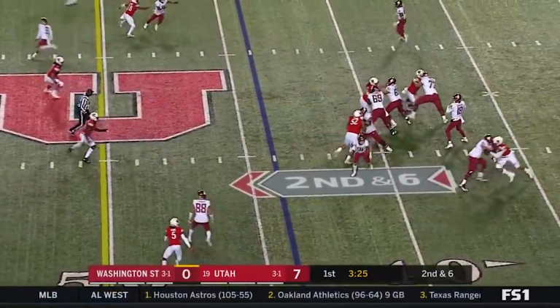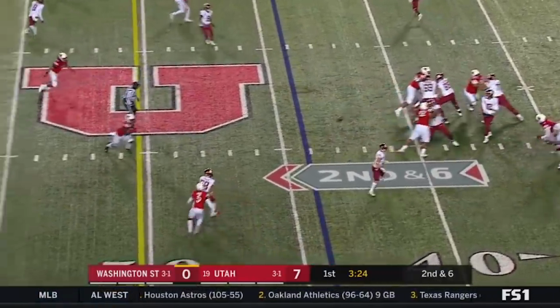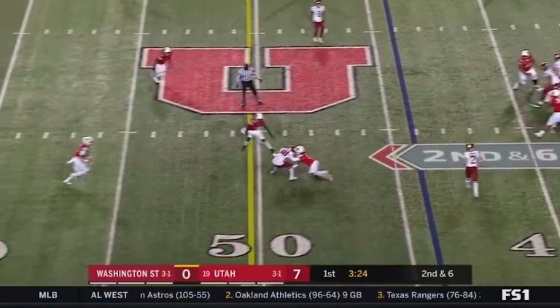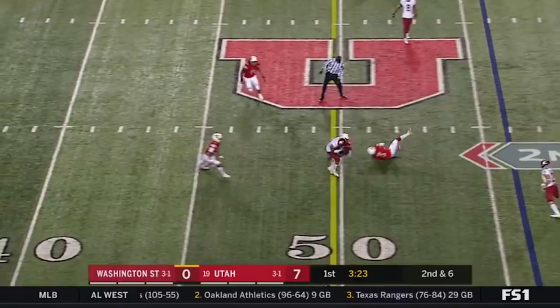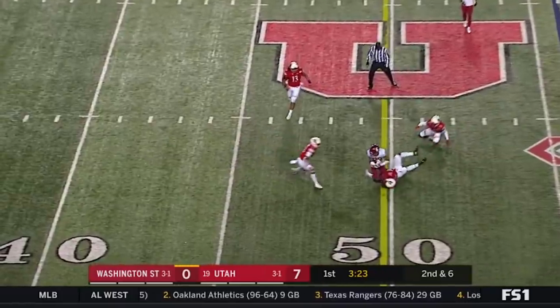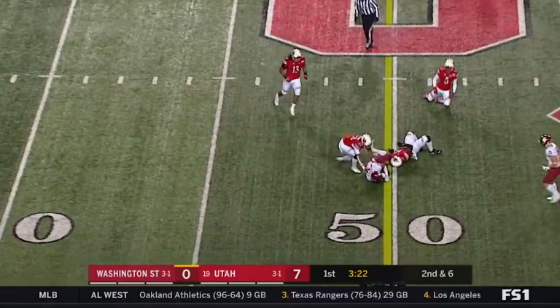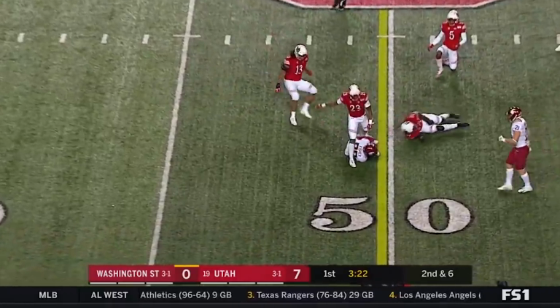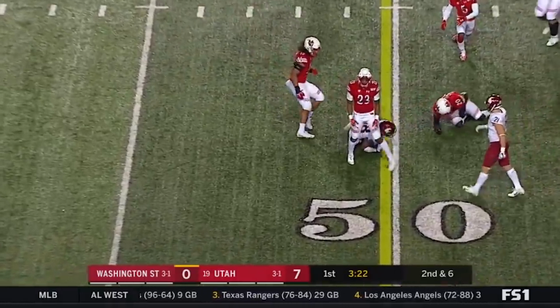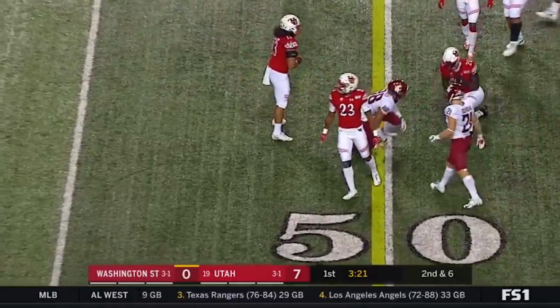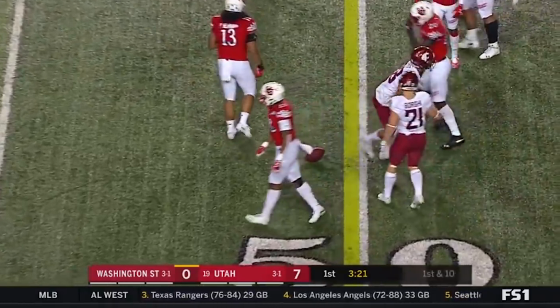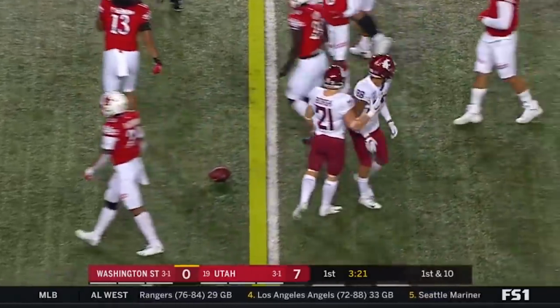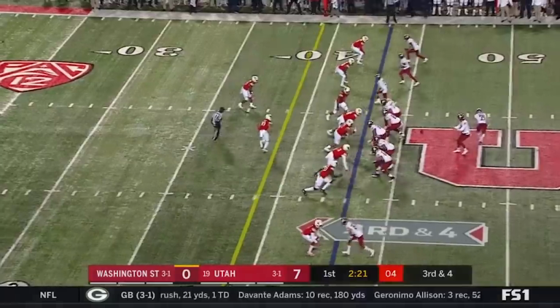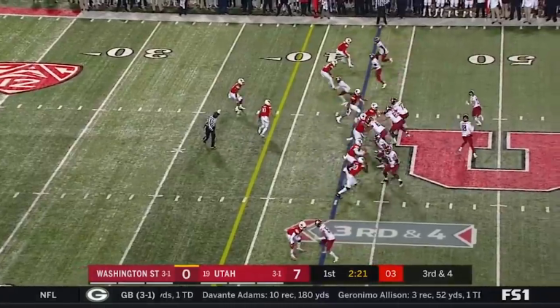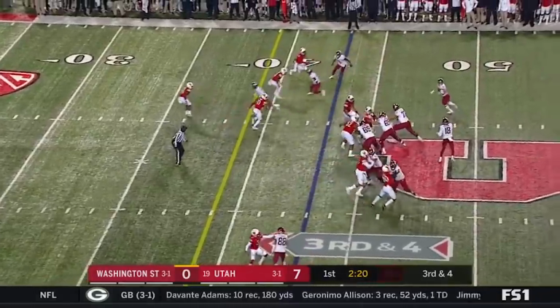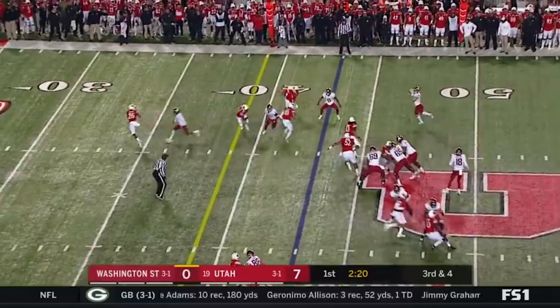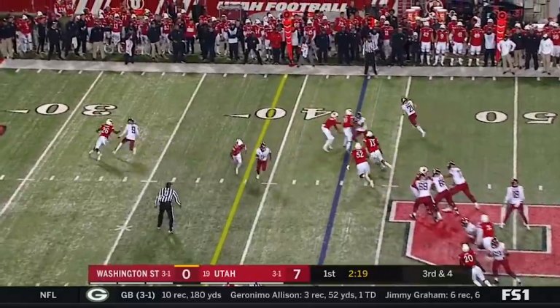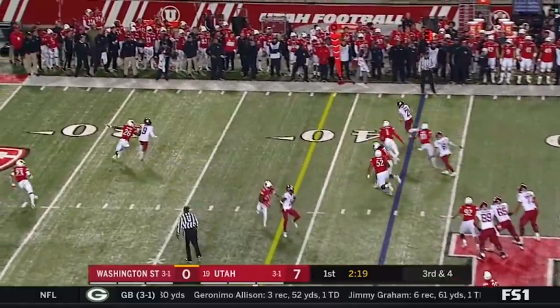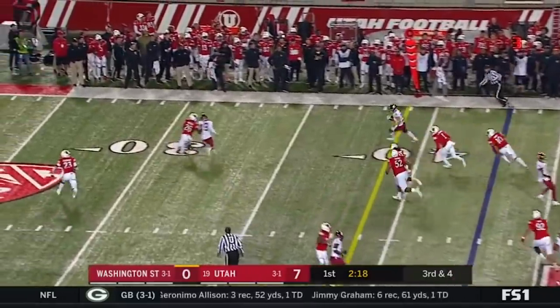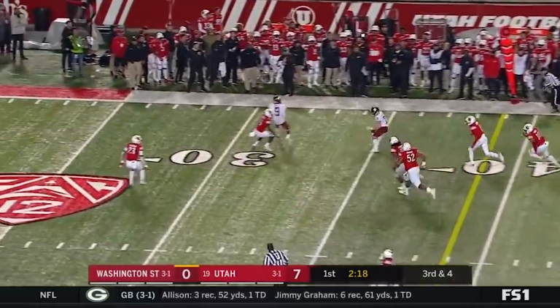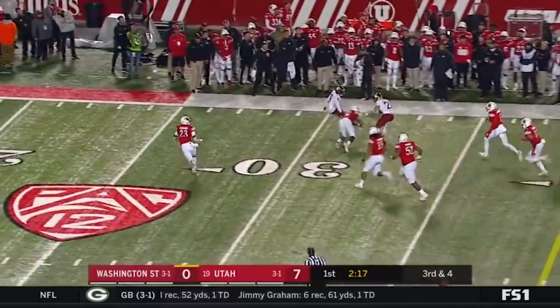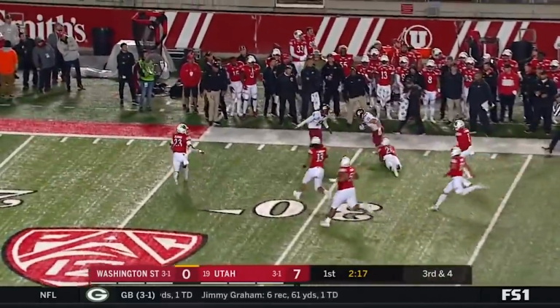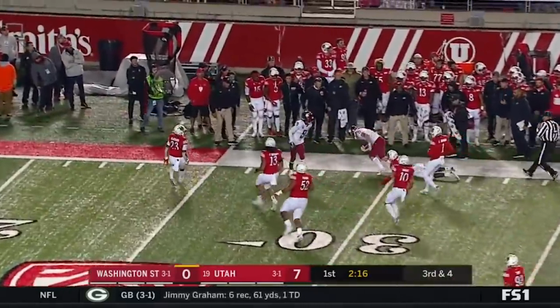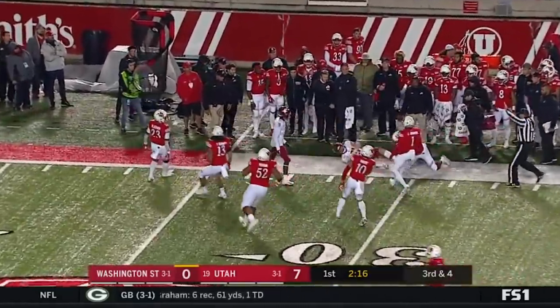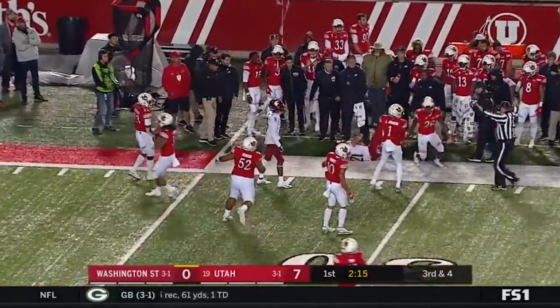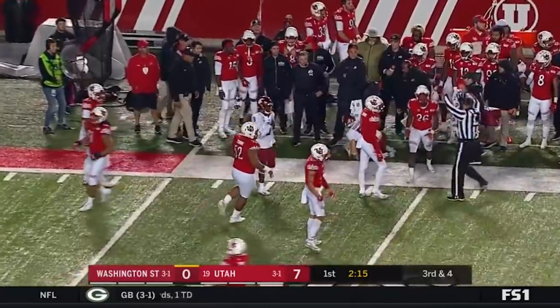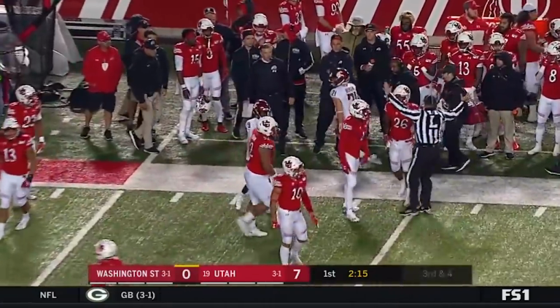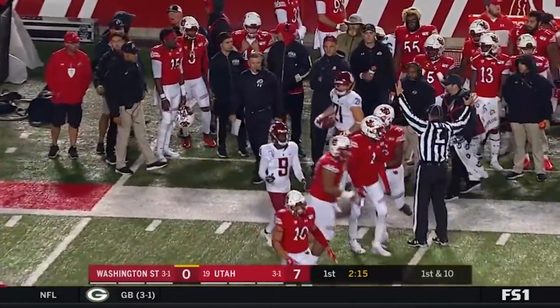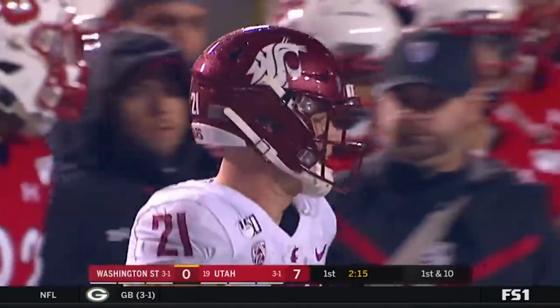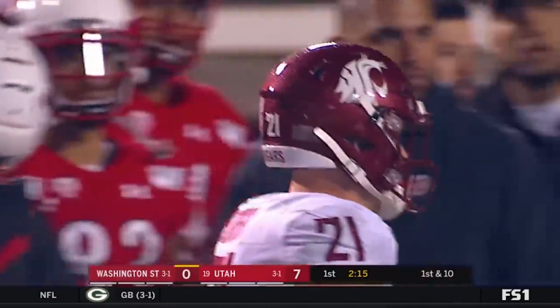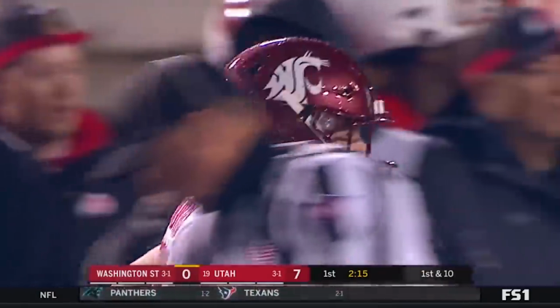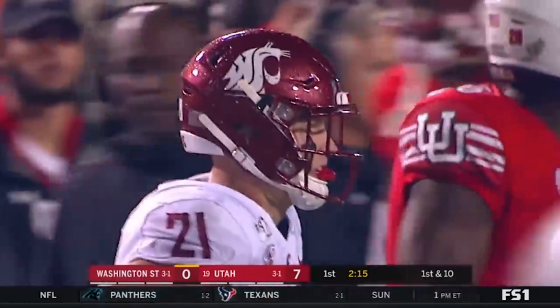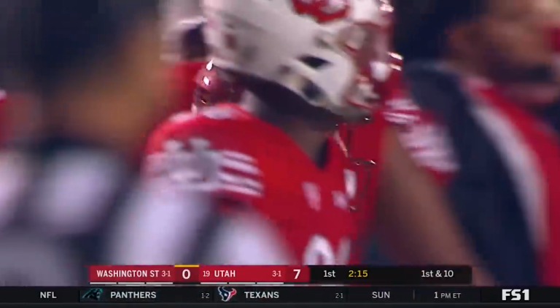McIntosh goes out in motion. This pass is zipped in, incomplete to Roderick Fisher. They swing it out to Borgie, gets a block, Borgie is taken out at the 30-yard line — a 13-yard pickup.